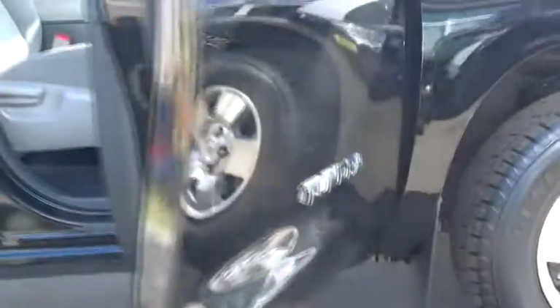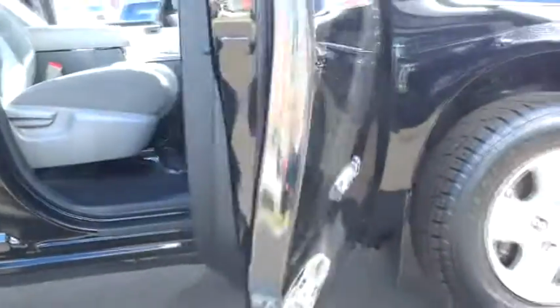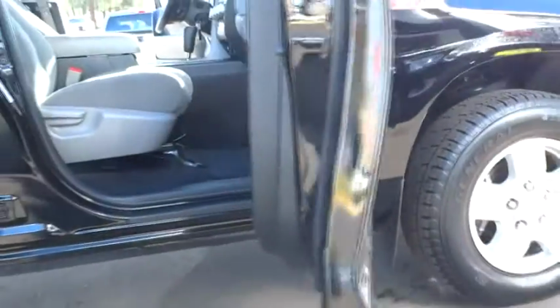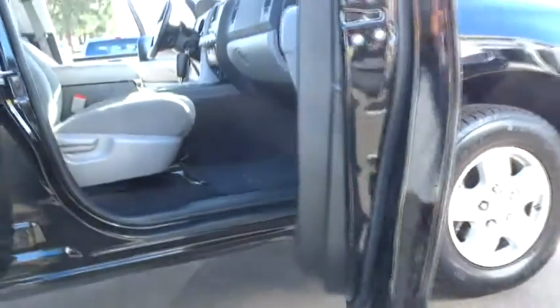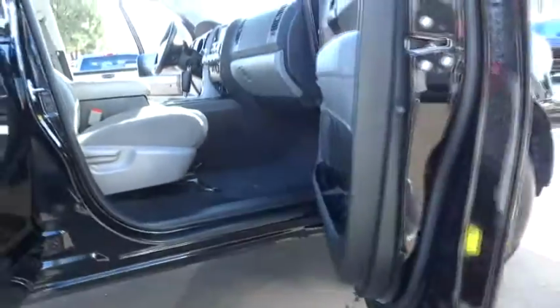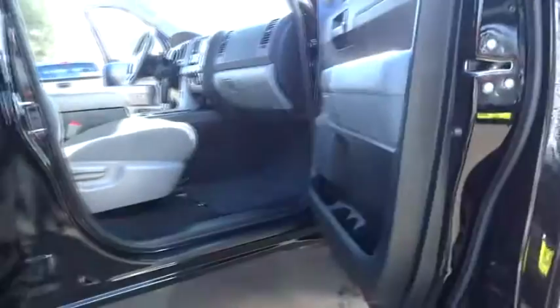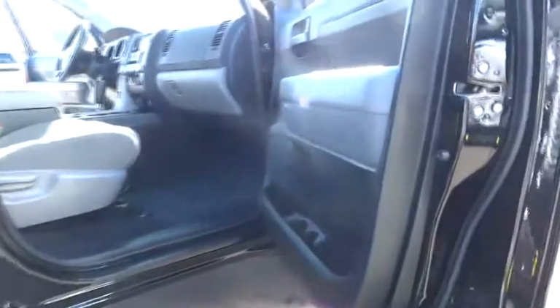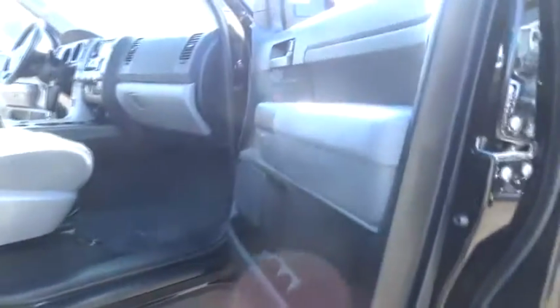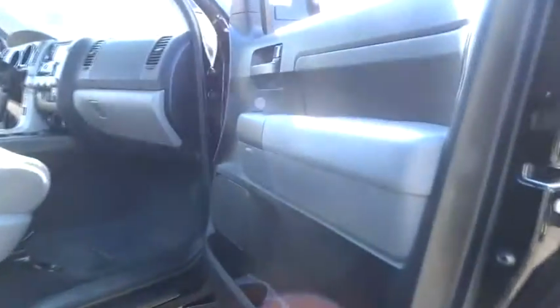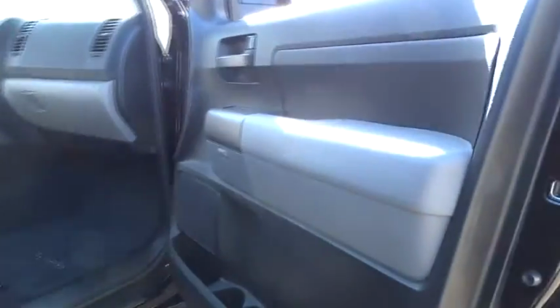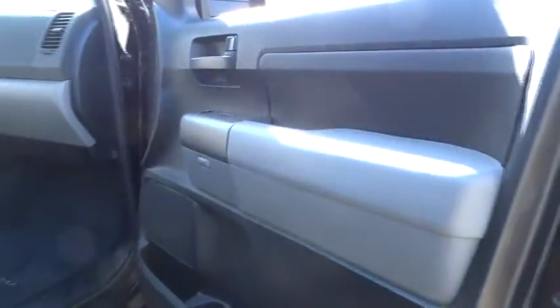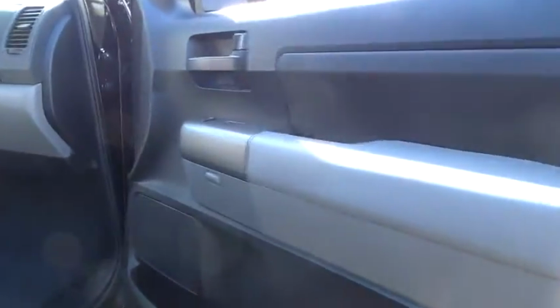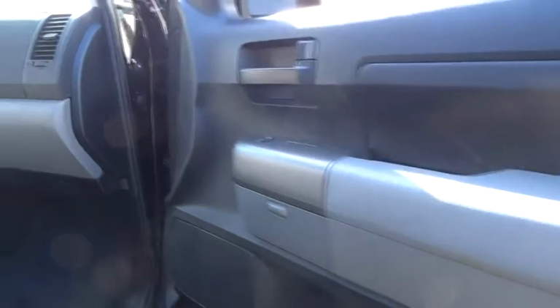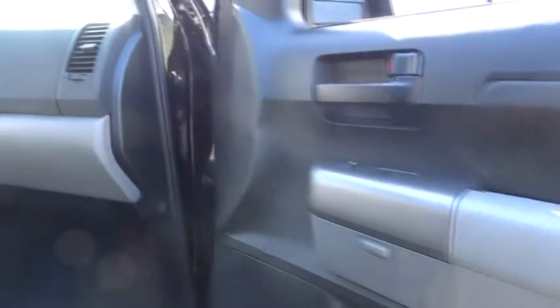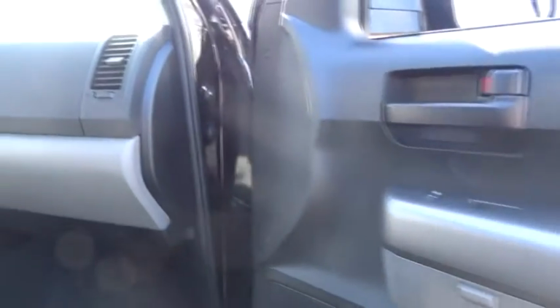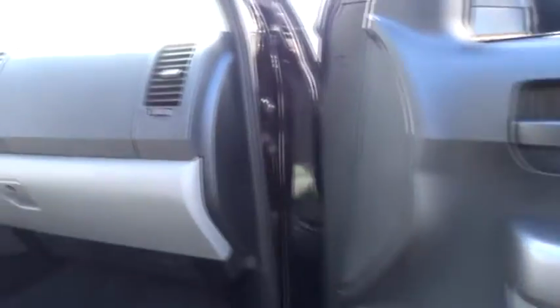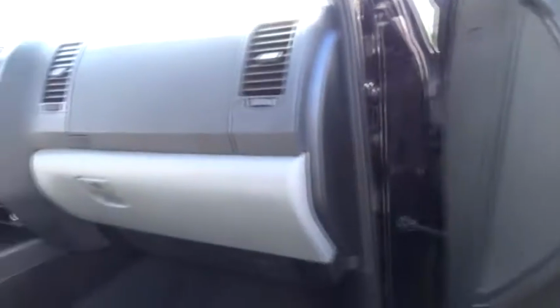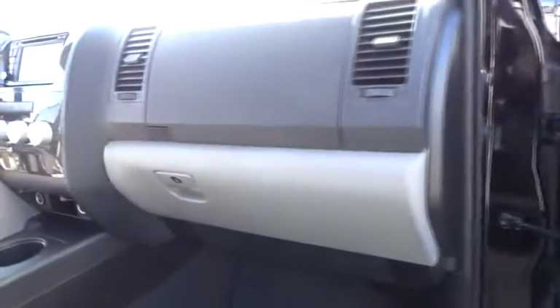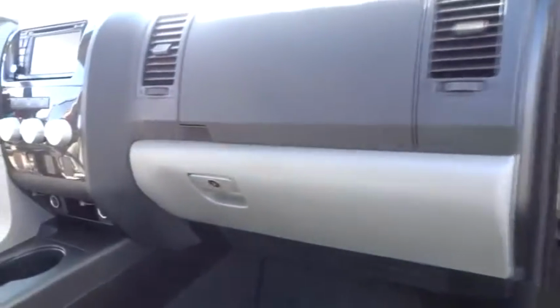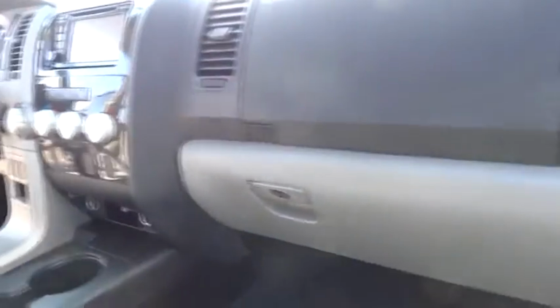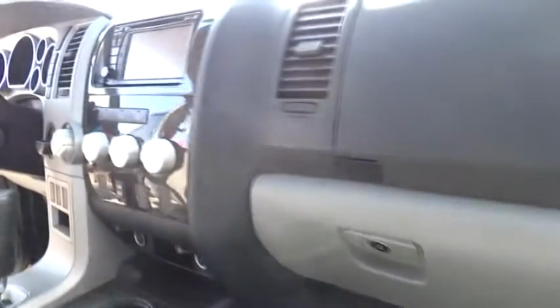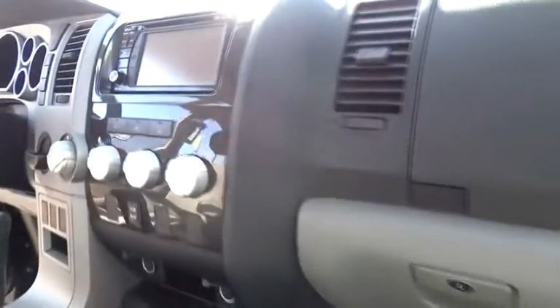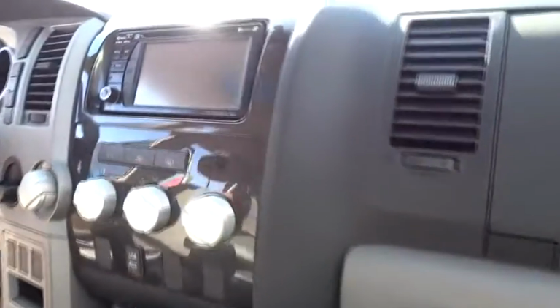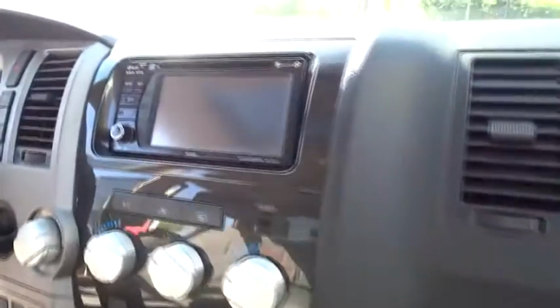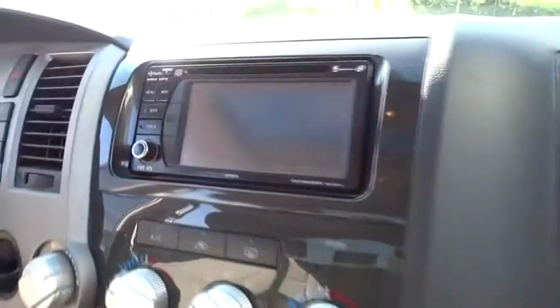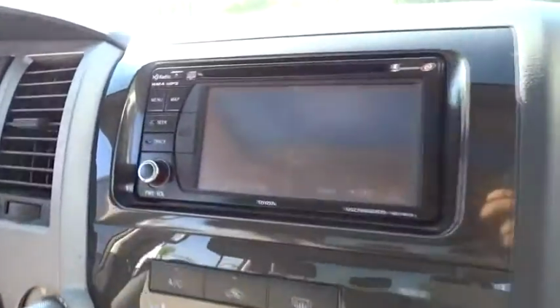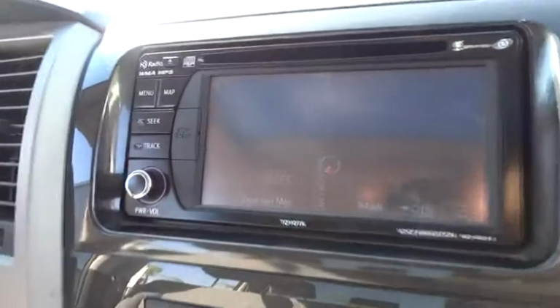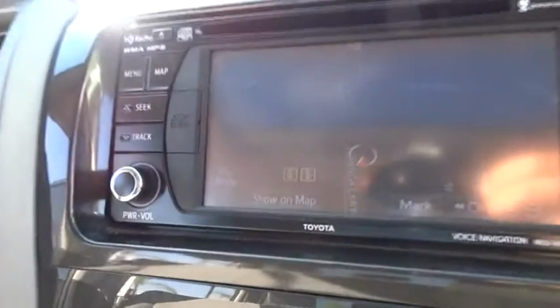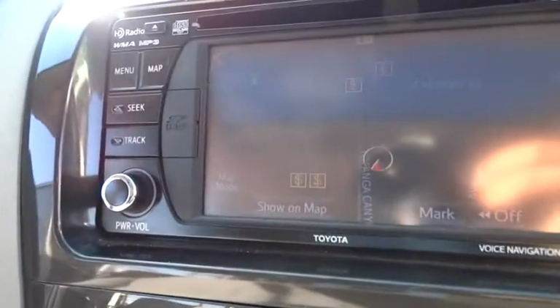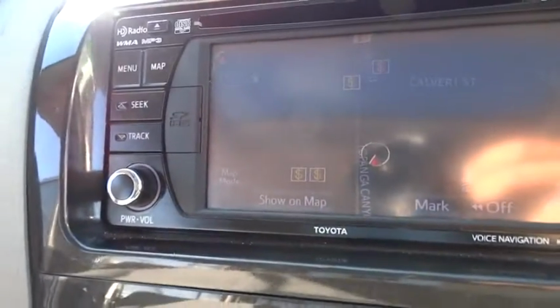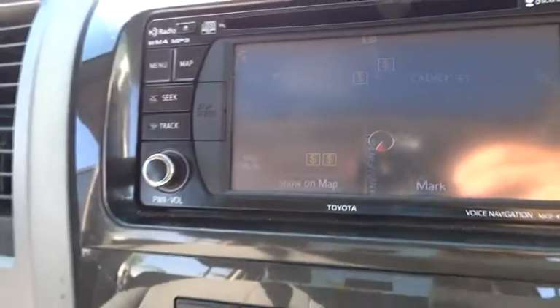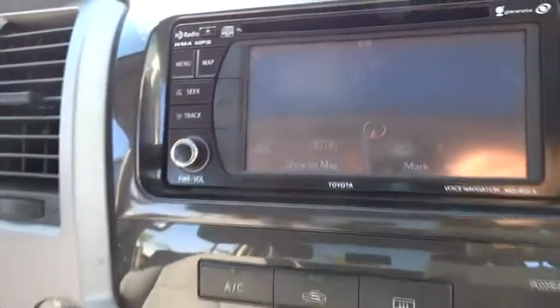With a towing capacity of up to 10,000 plus pounds and a payload capacity of over 2,000 pounds, the Tundra is the perfect mix of power and efficiency. This vehicle has less than 25,000 miles.